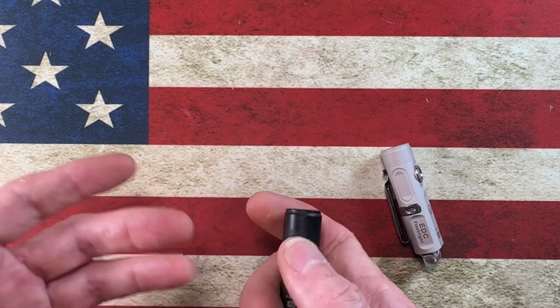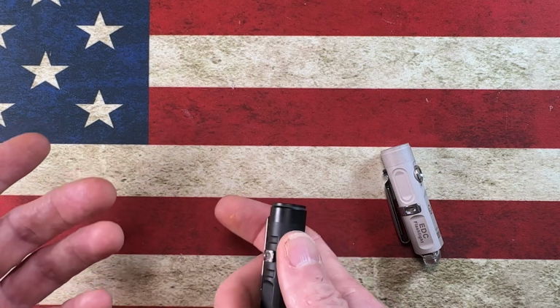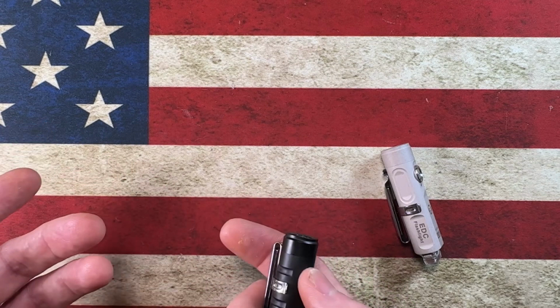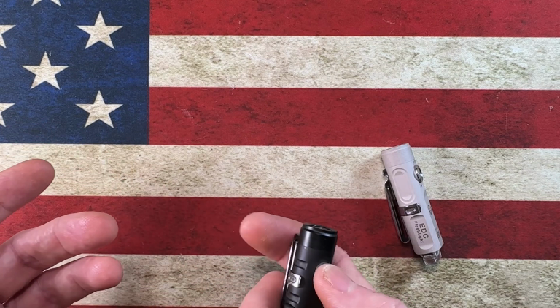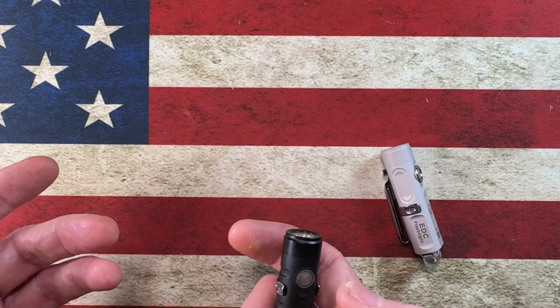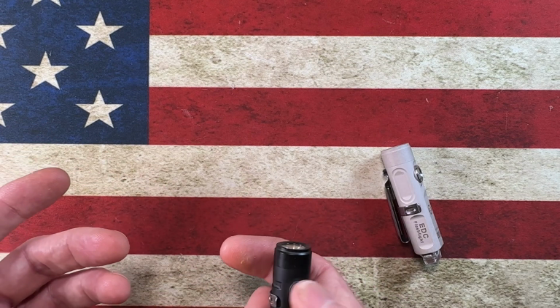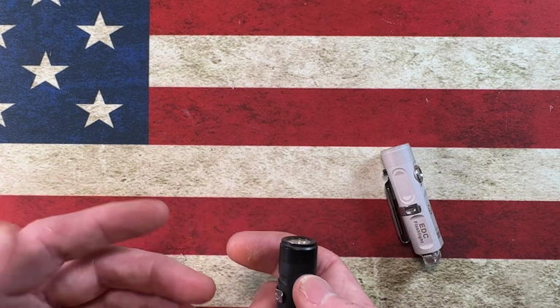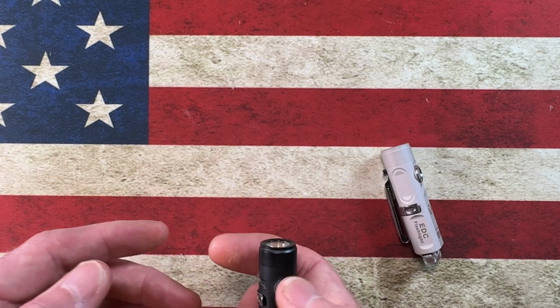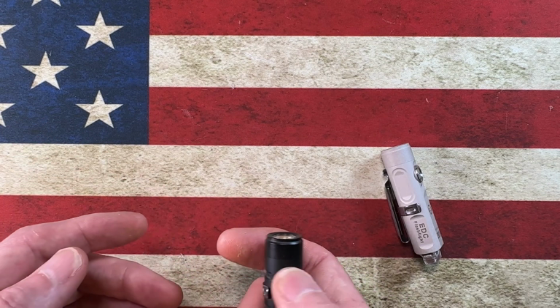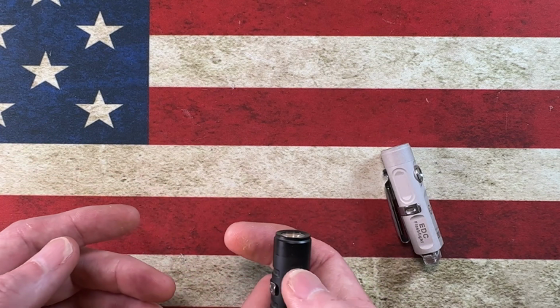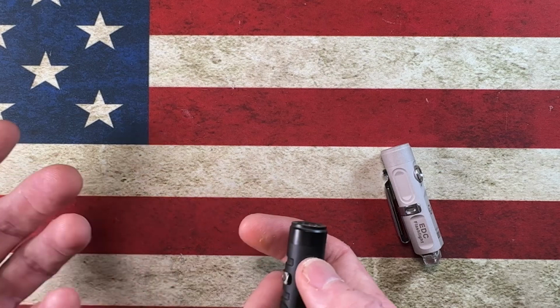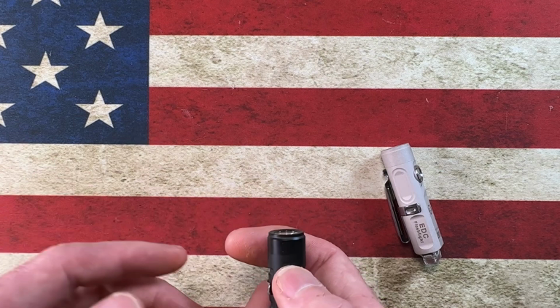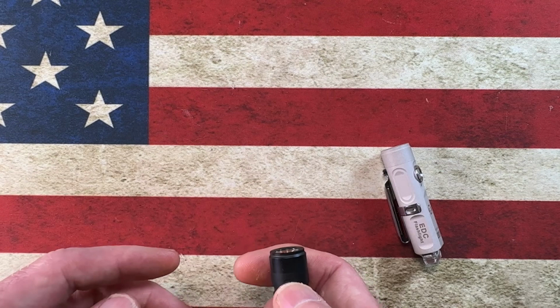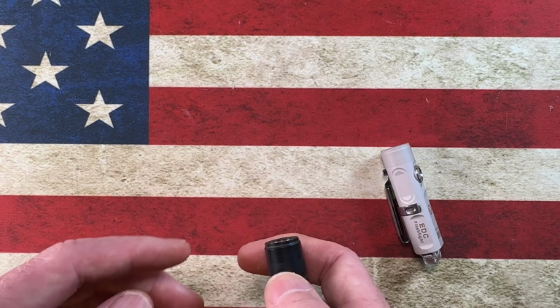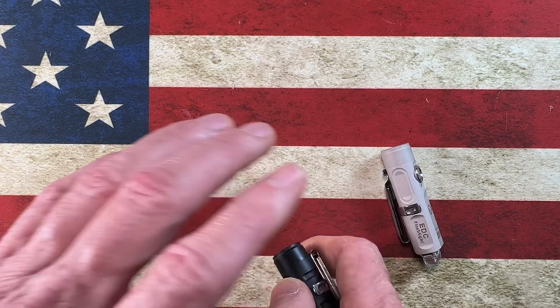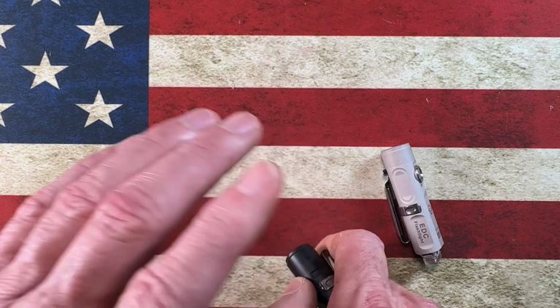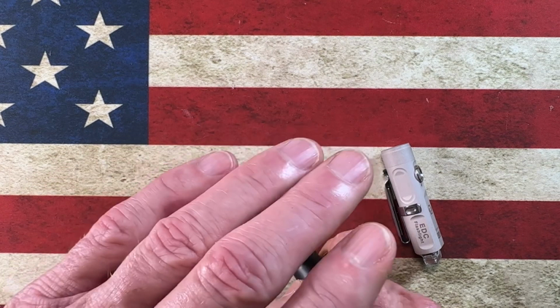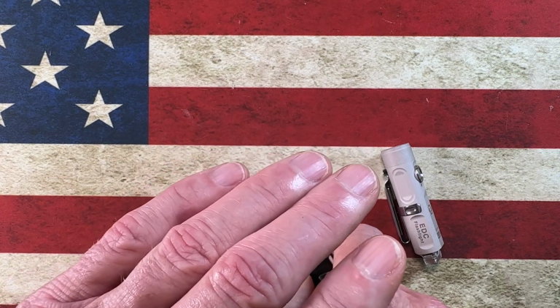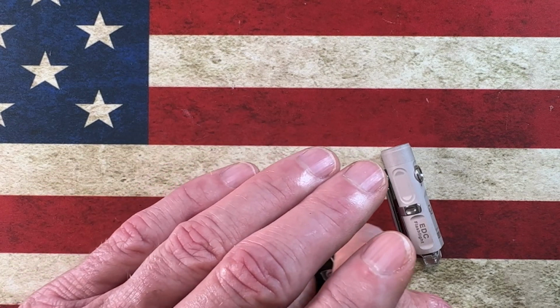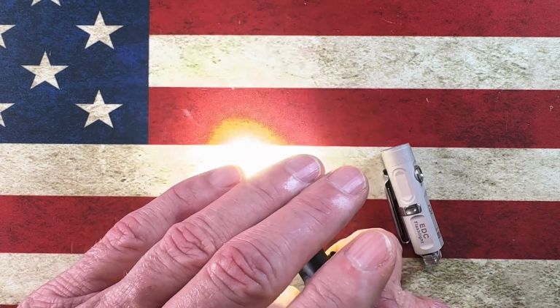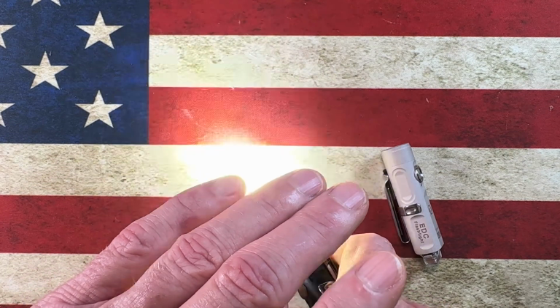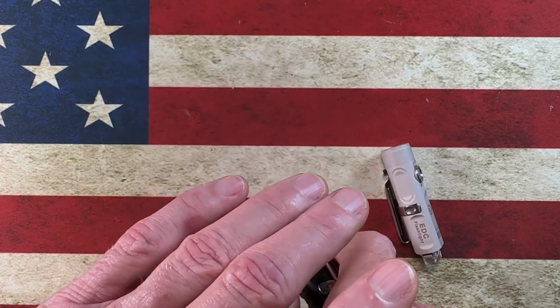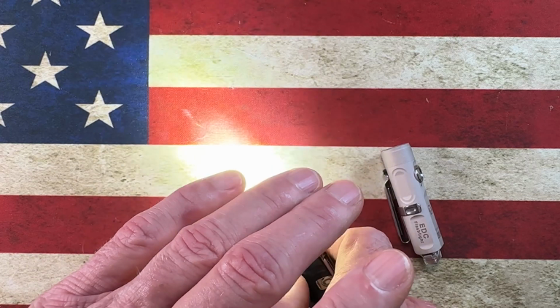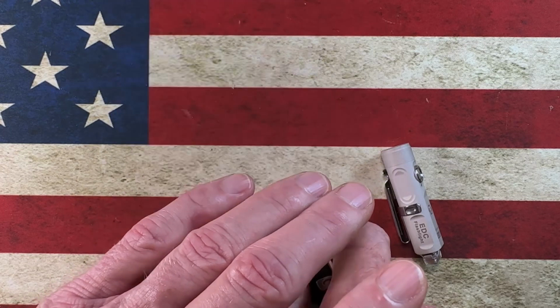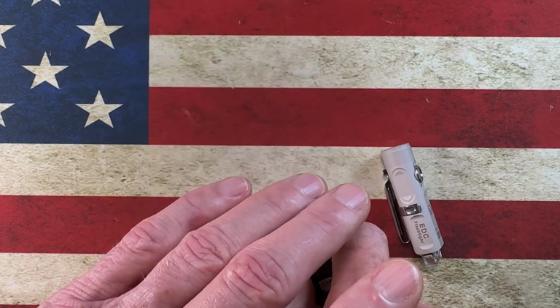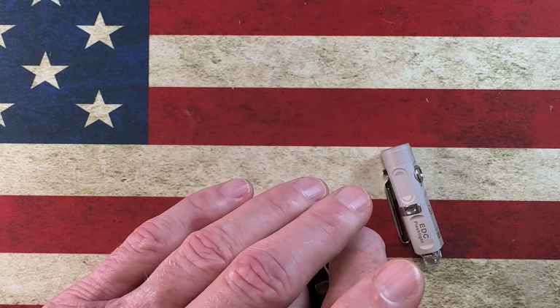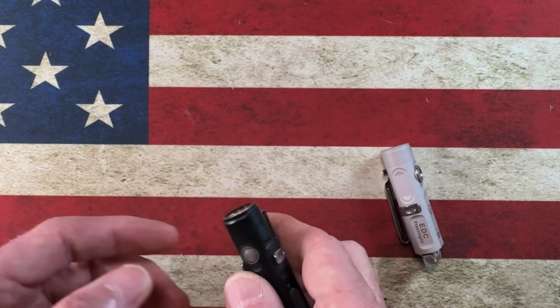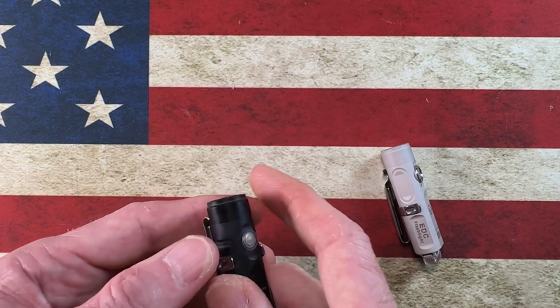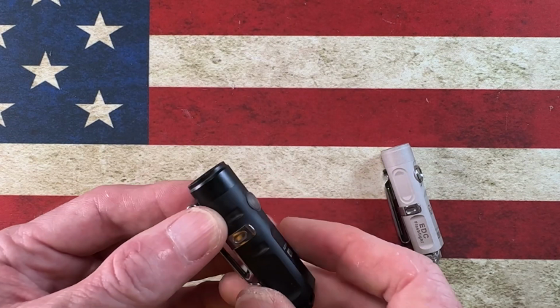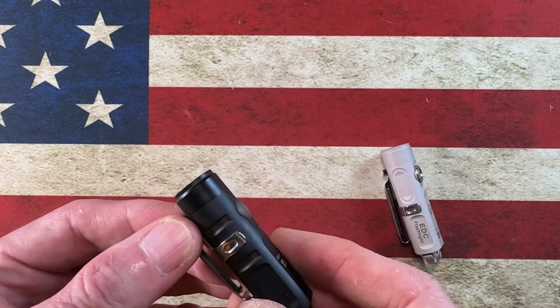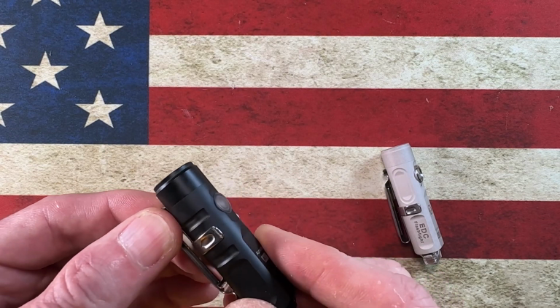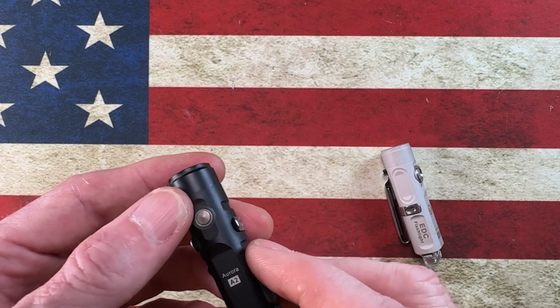To set off an SOS strobe, just rapidly click it three times — if you're sensitive to strobe effects, look away. Click three times and you've got a strobe light. Then push and hold it for about three seconds to turn it off.